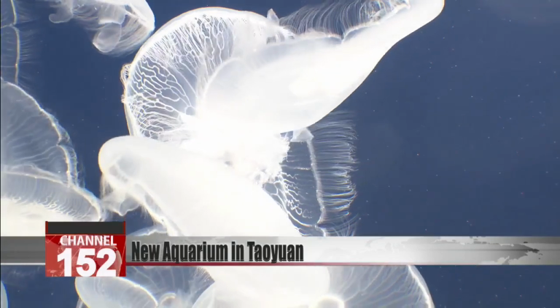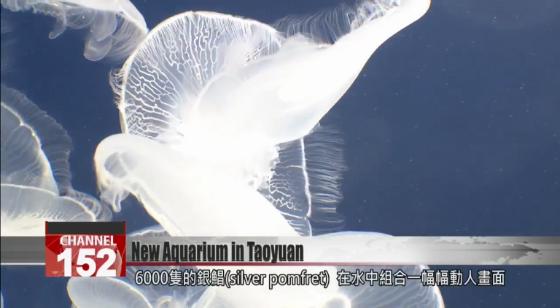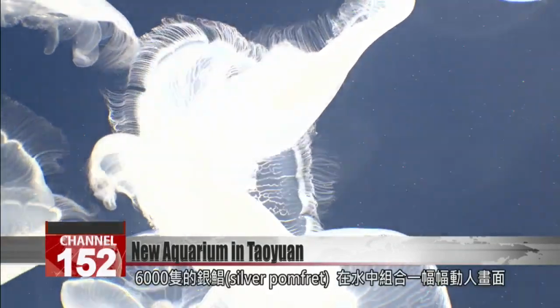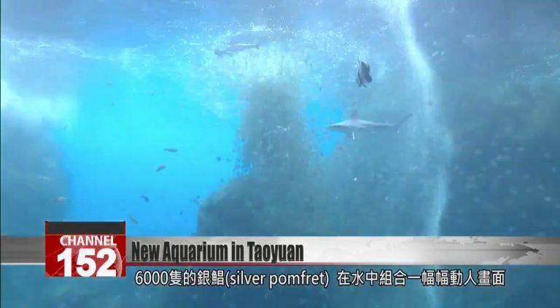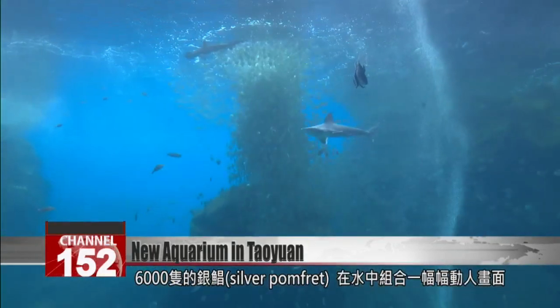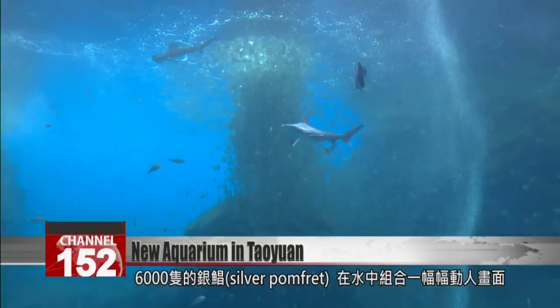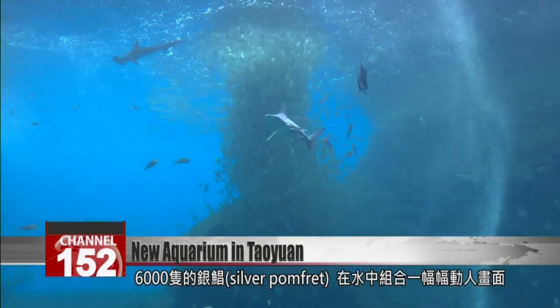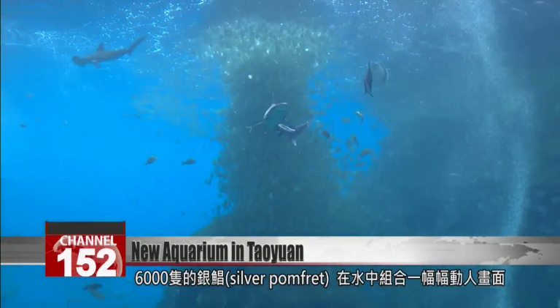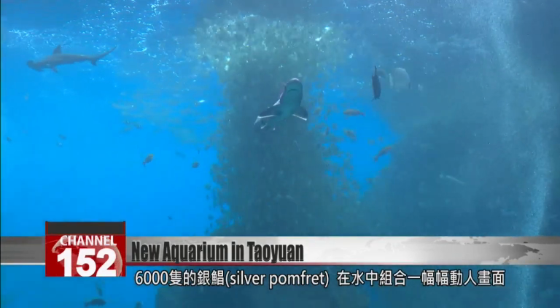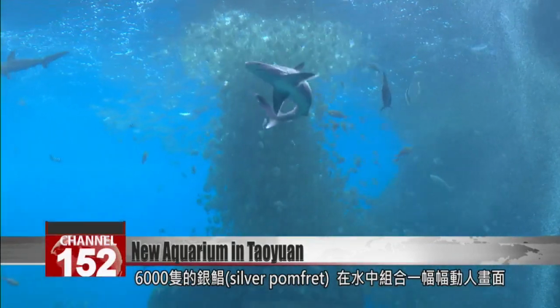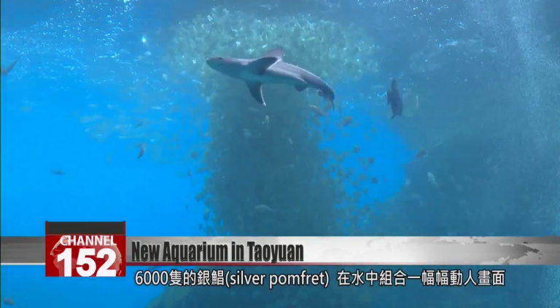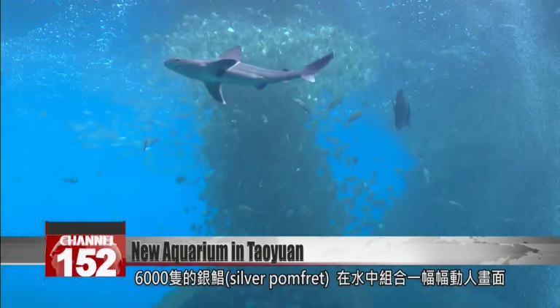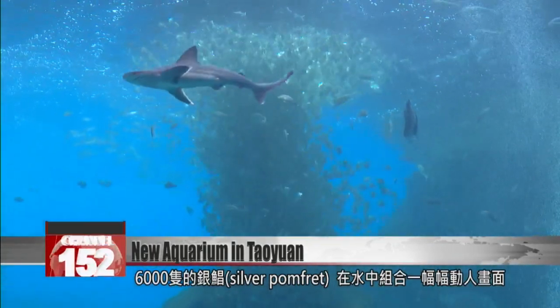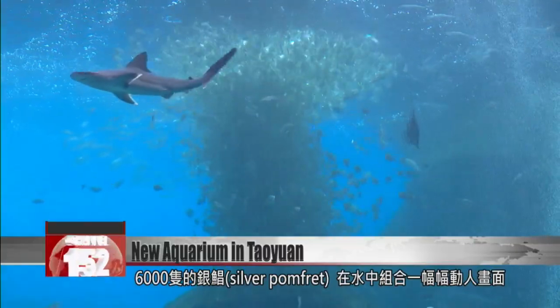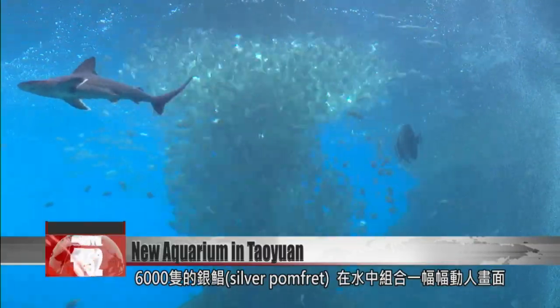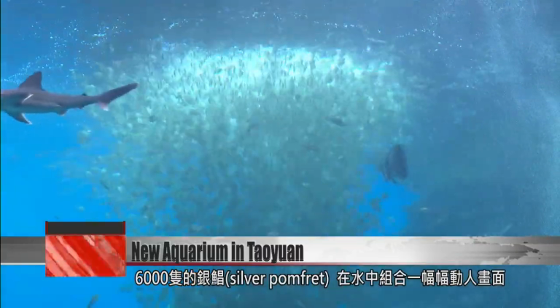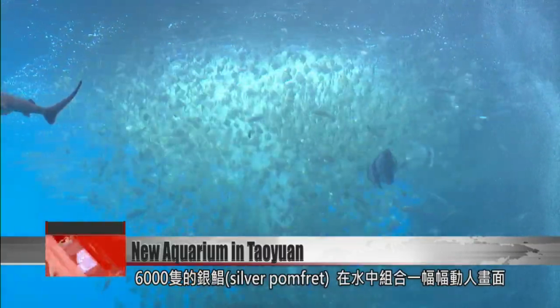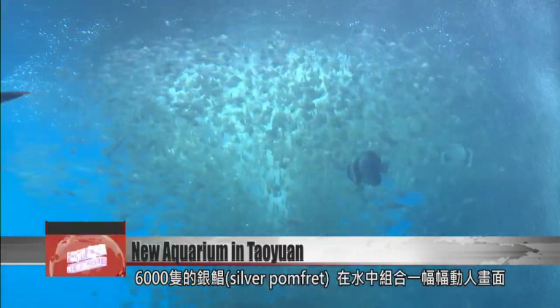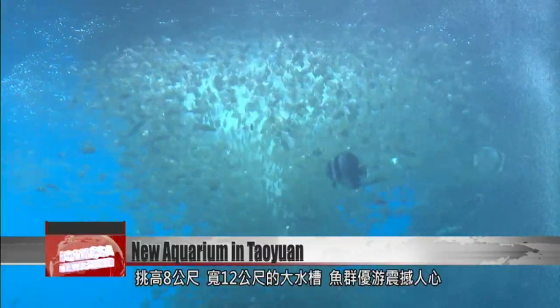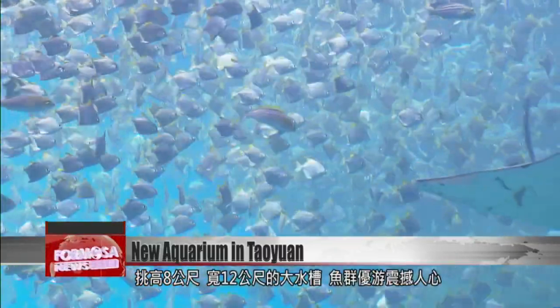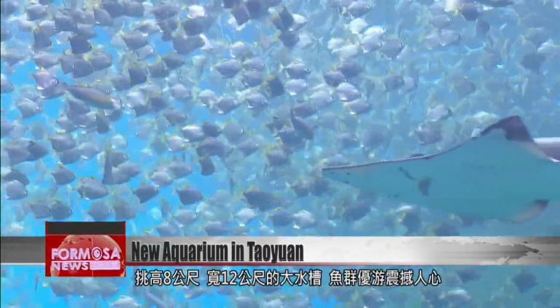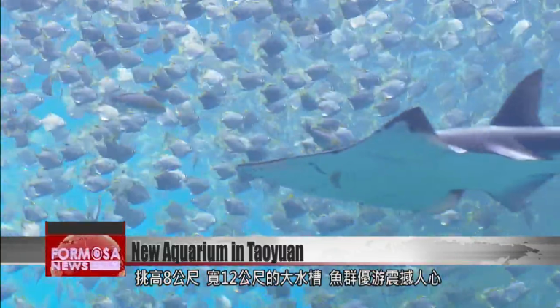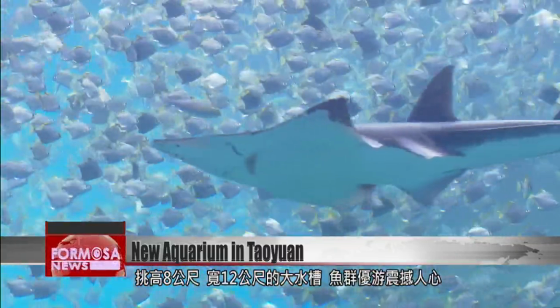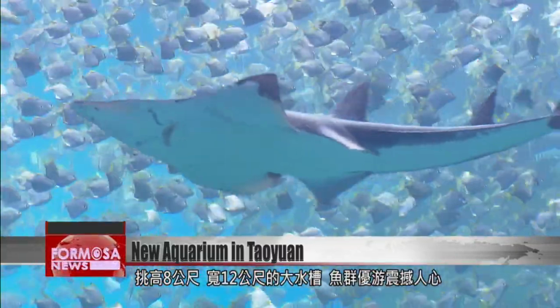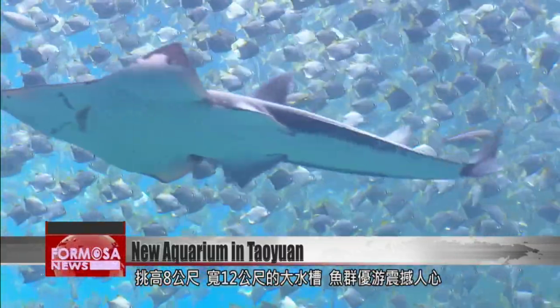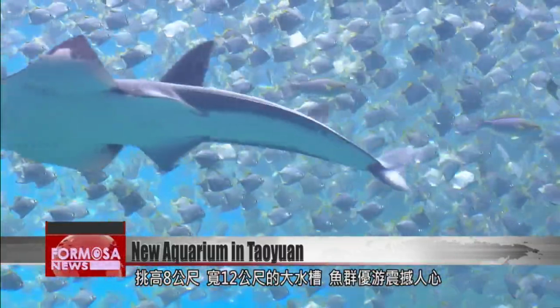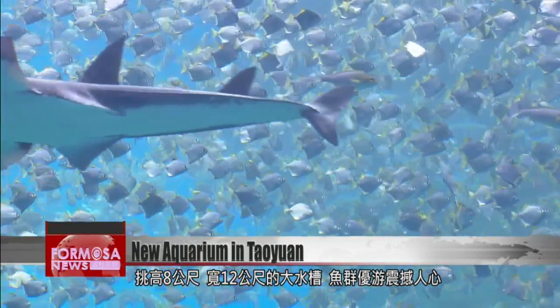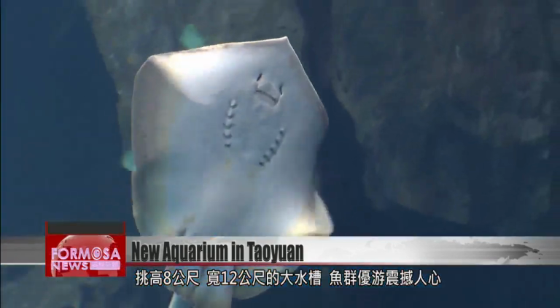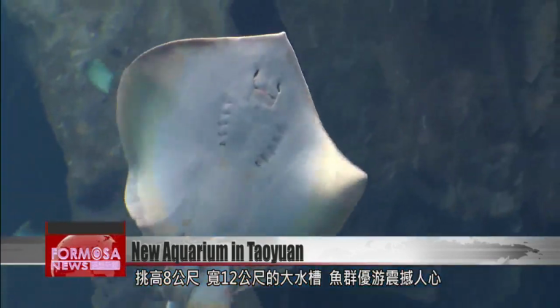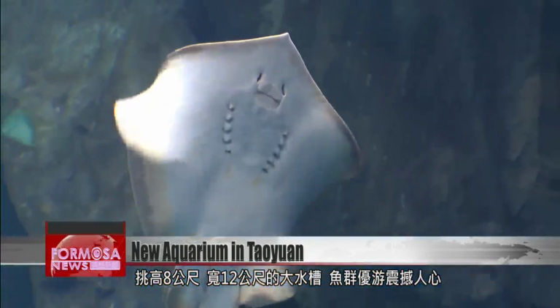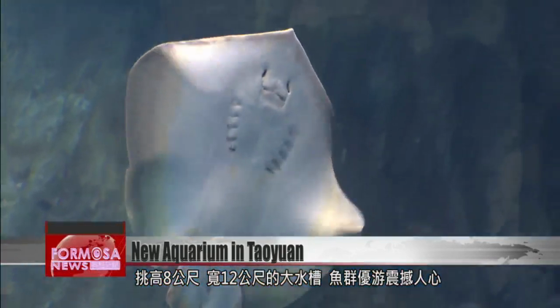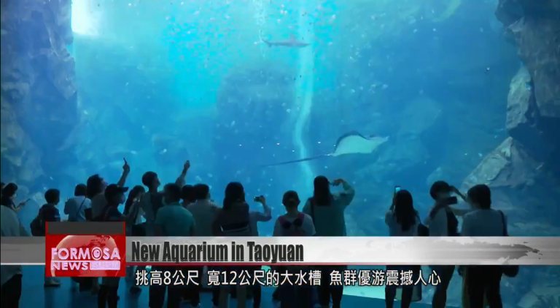6,000 silver pomfrets dance in the water — a mesmerising sight to behold. This 8 by 12 meter fish tank gives visitors an impressive view of all the marine species inside.